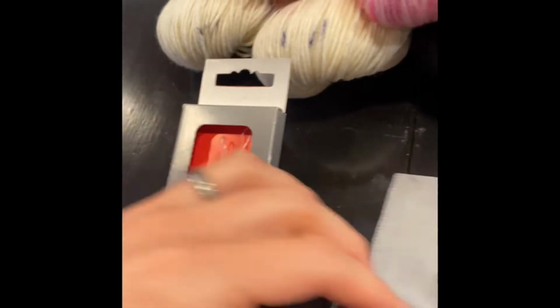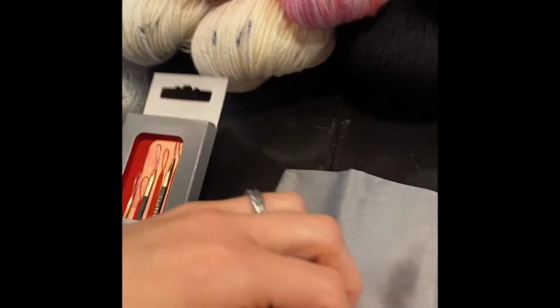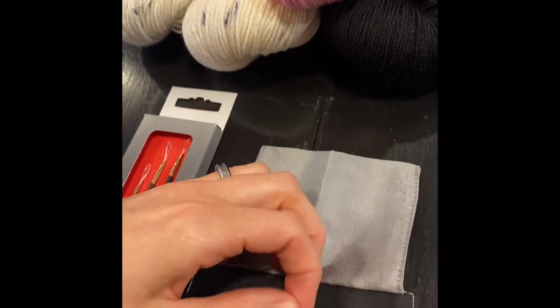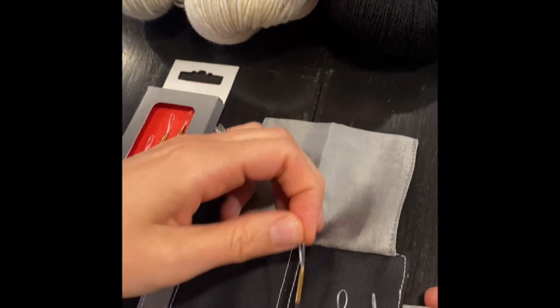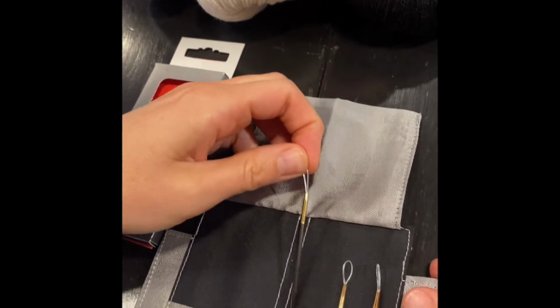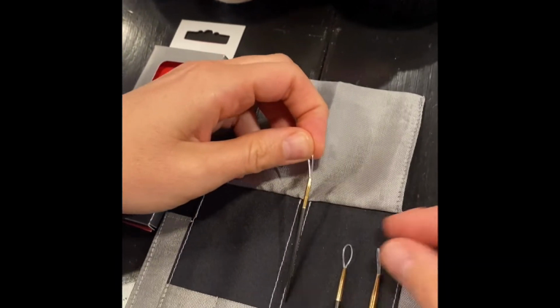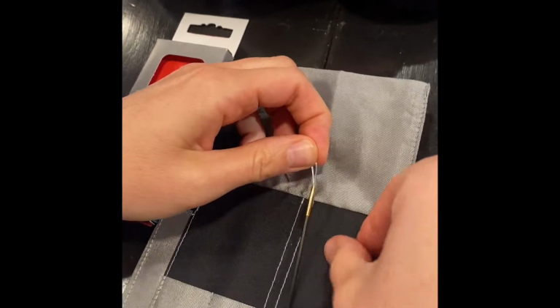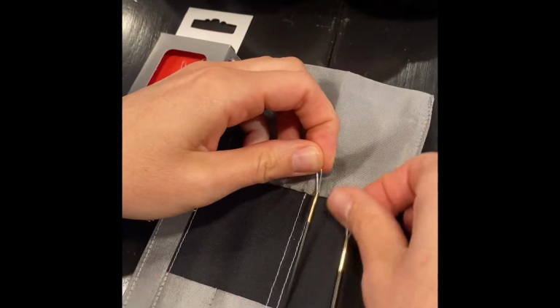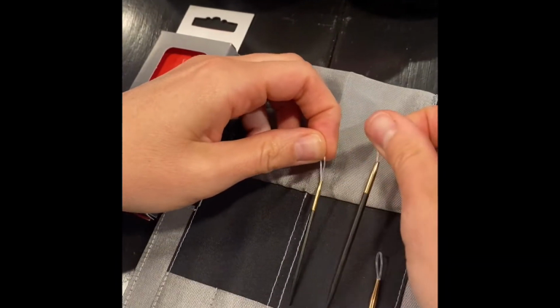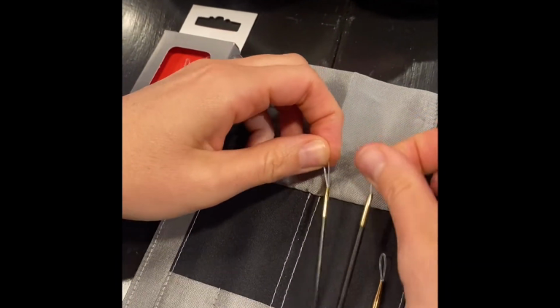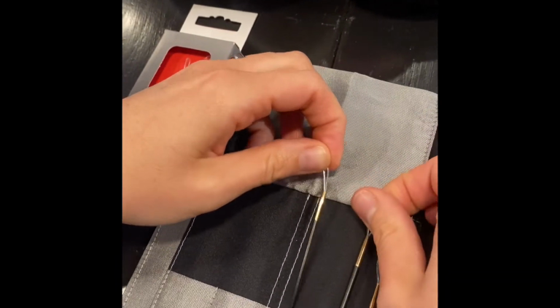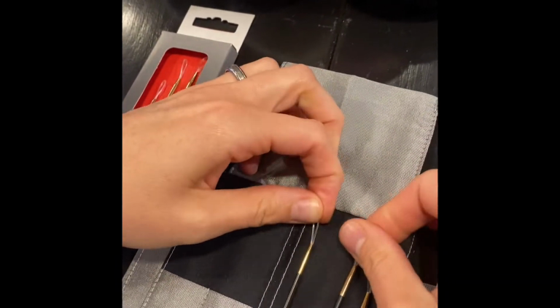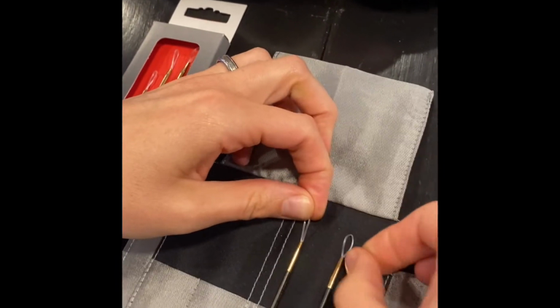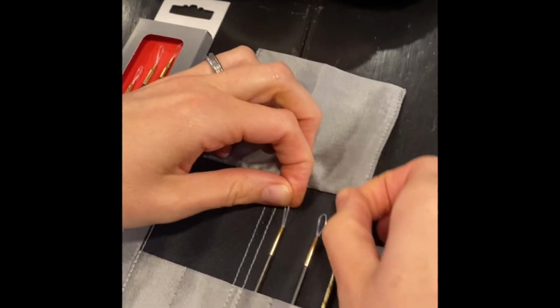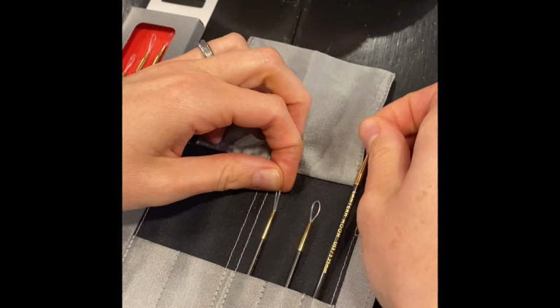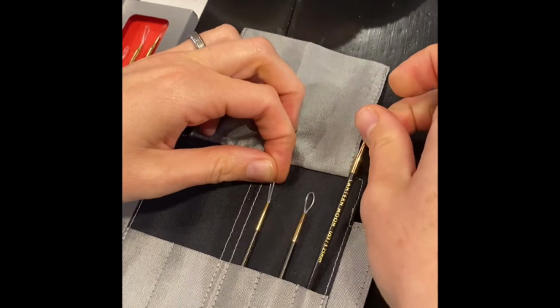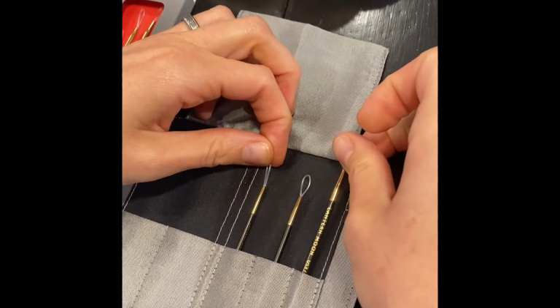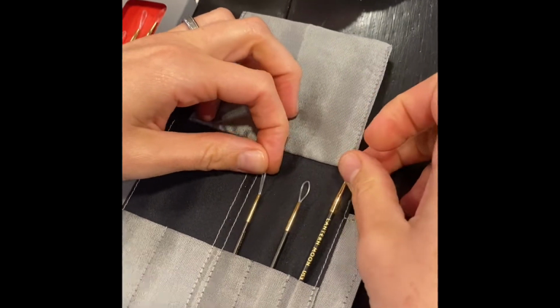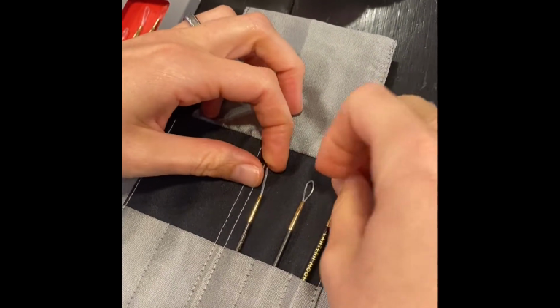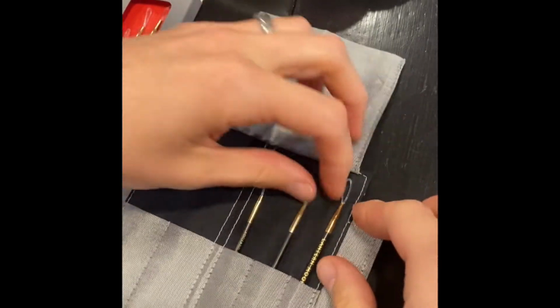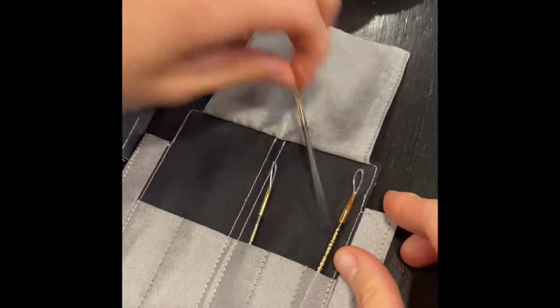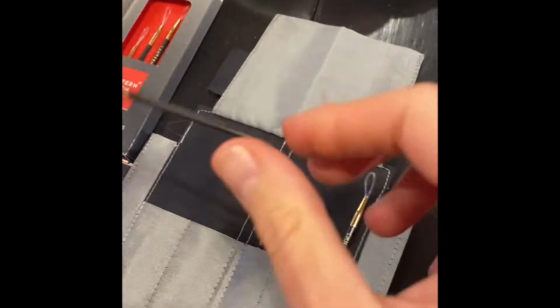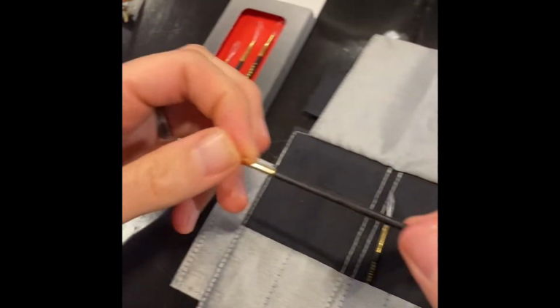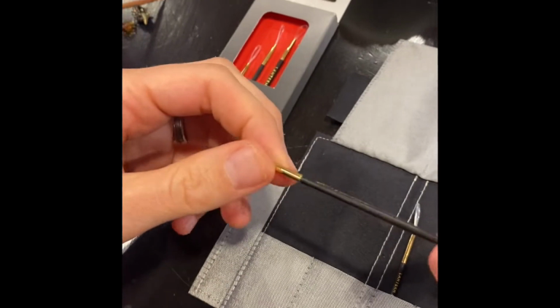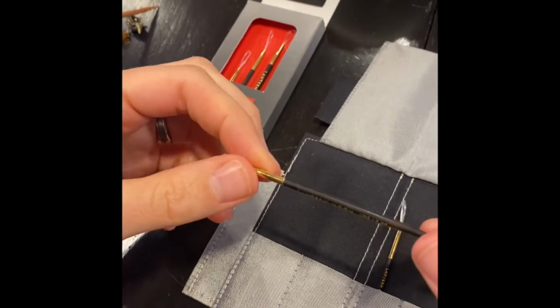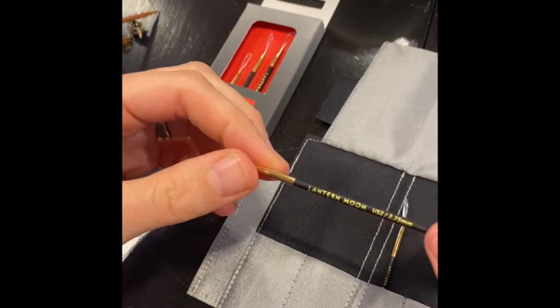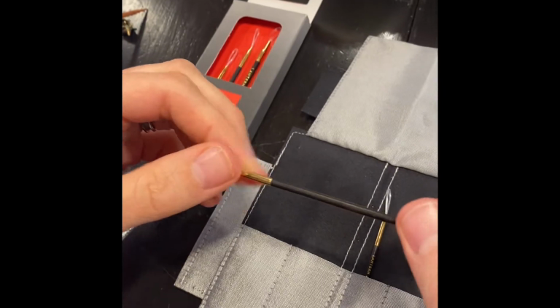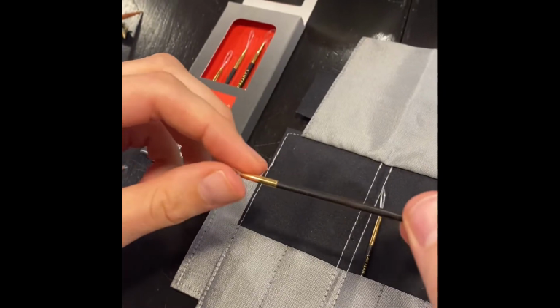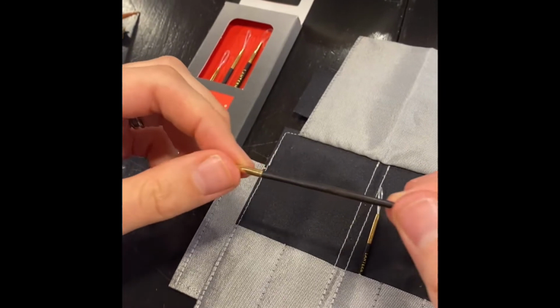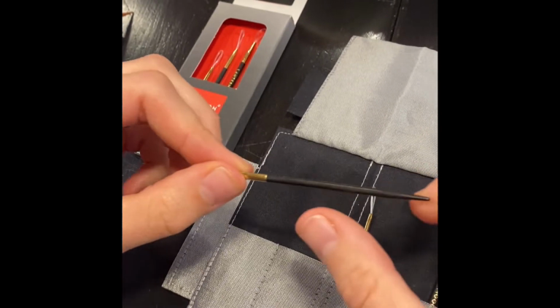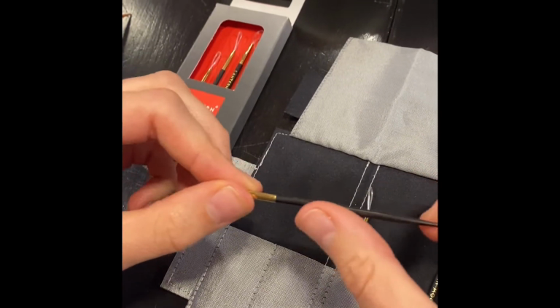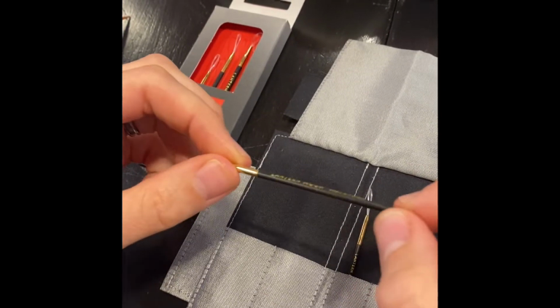Let's take a look at the needles here. There are three different needles, and each size is a little bit longer as they get bigger. They are made of beautiful ebony wood and have a super silky smooth feel.